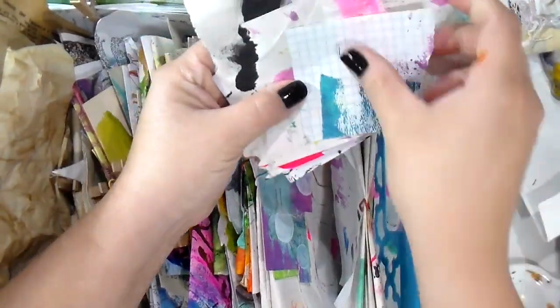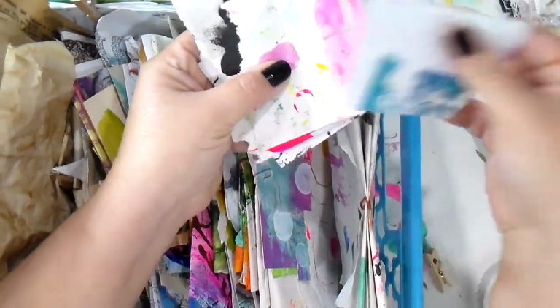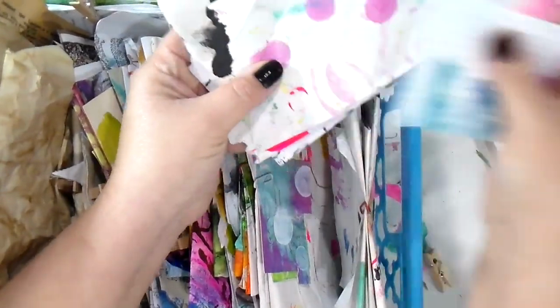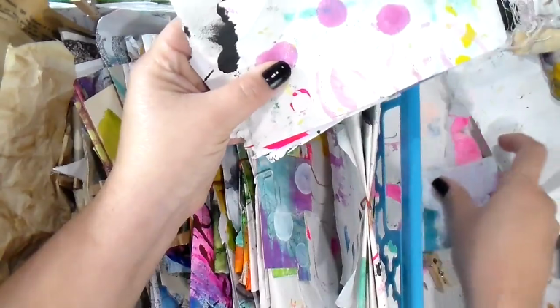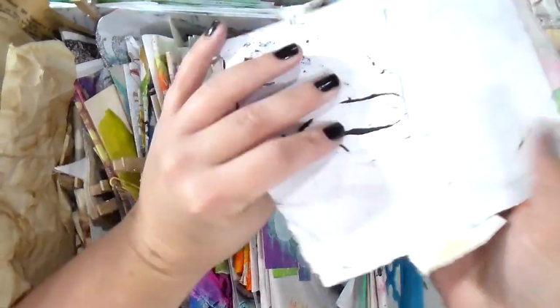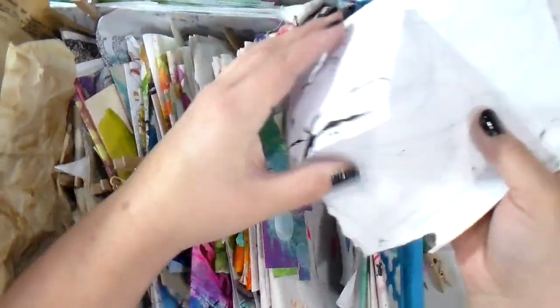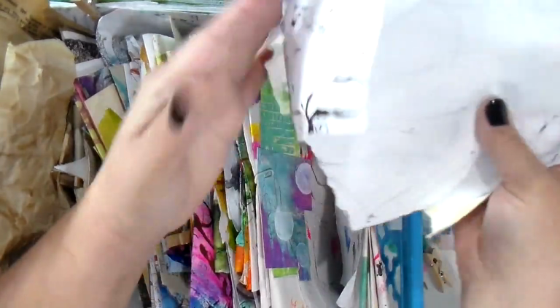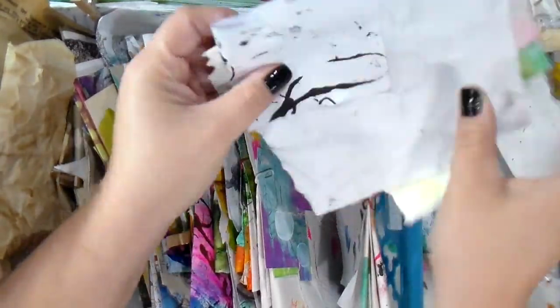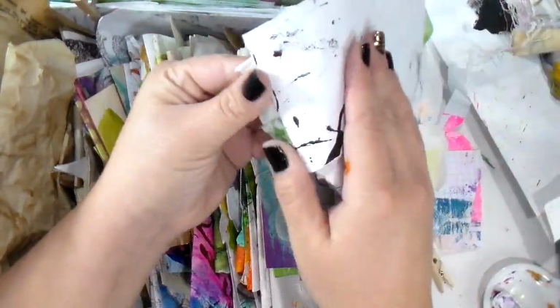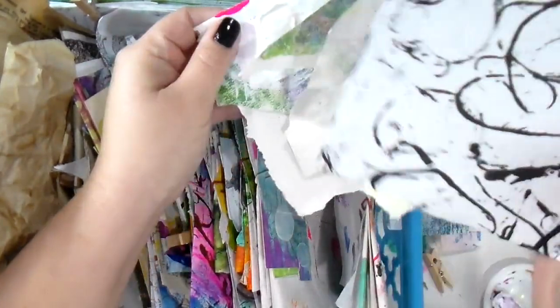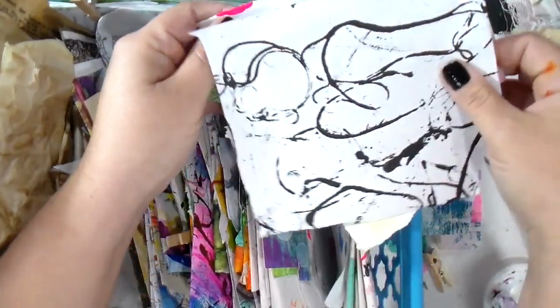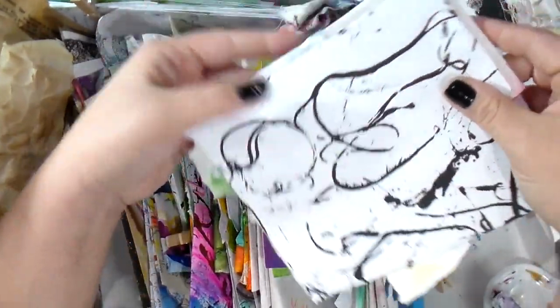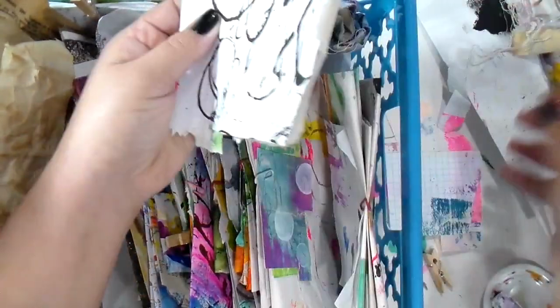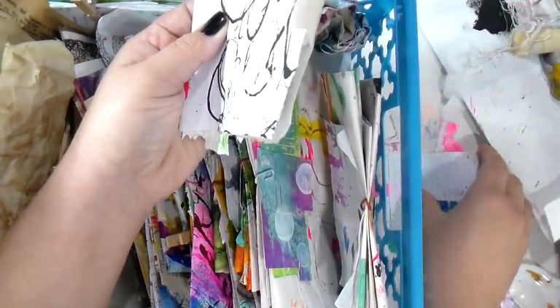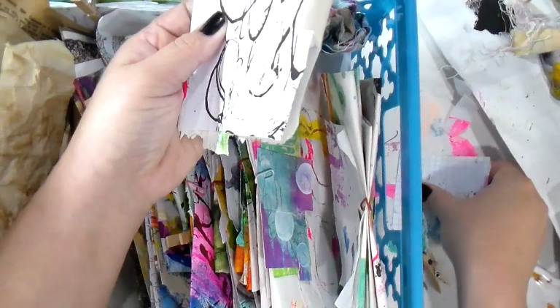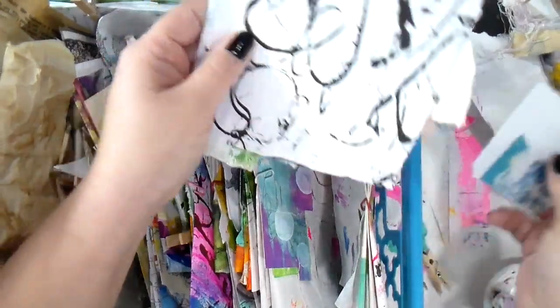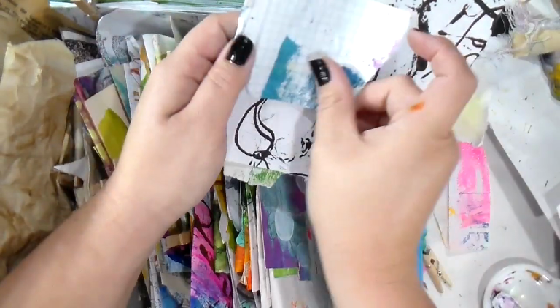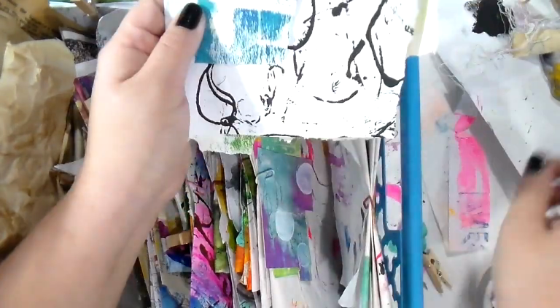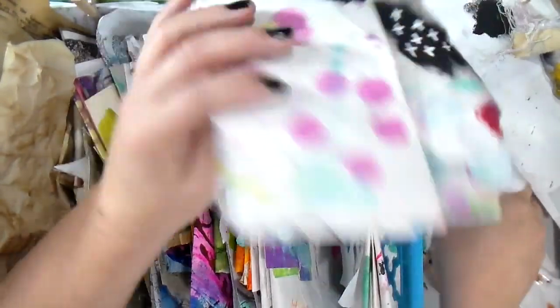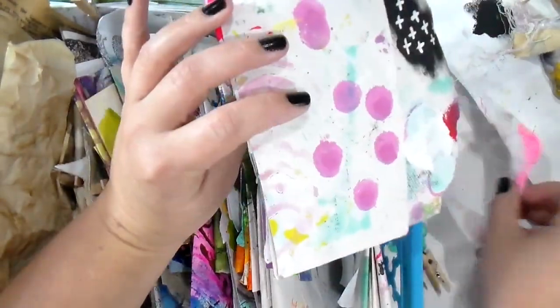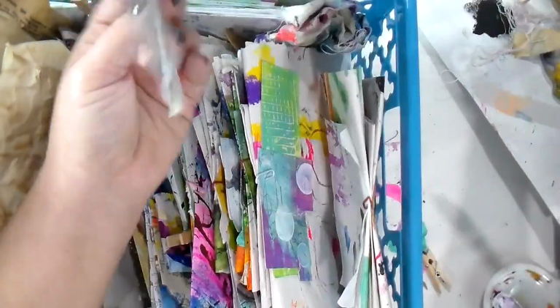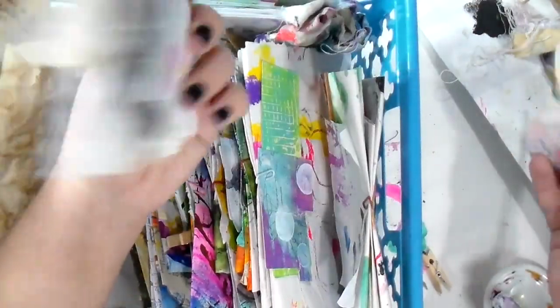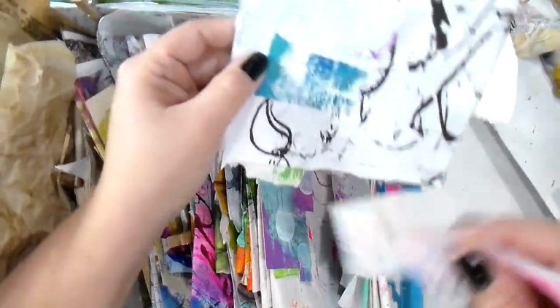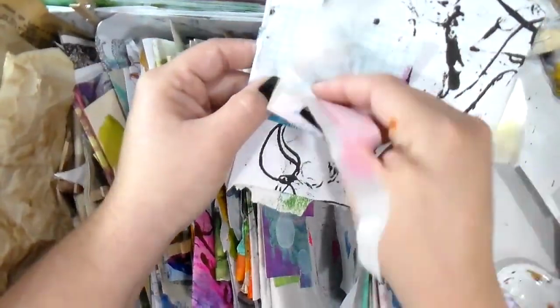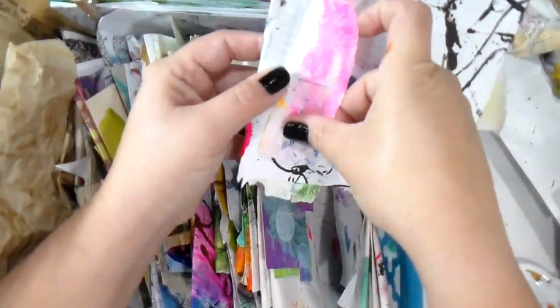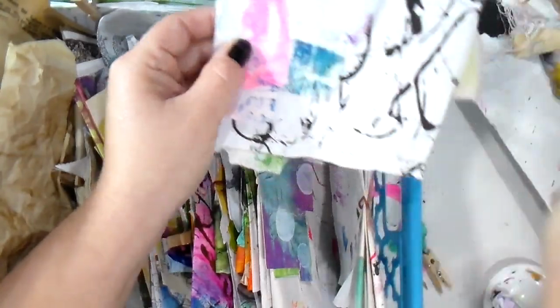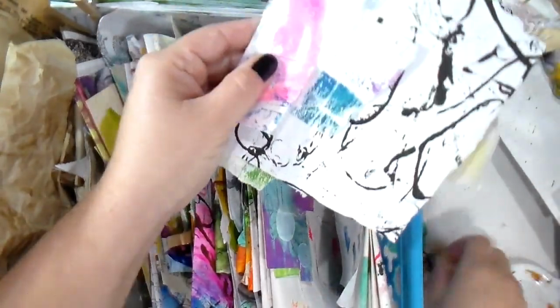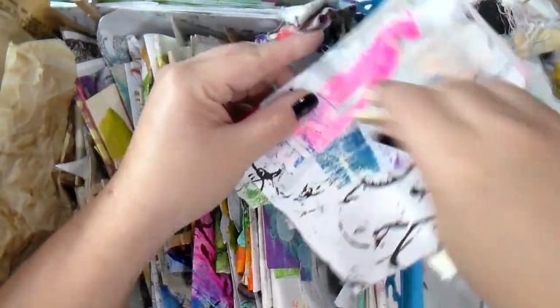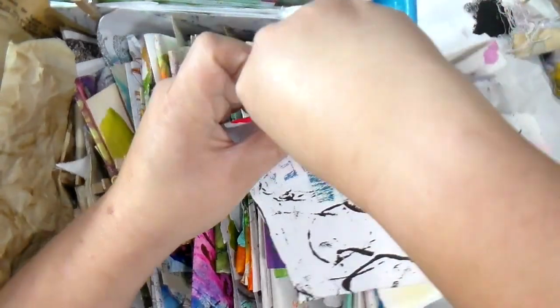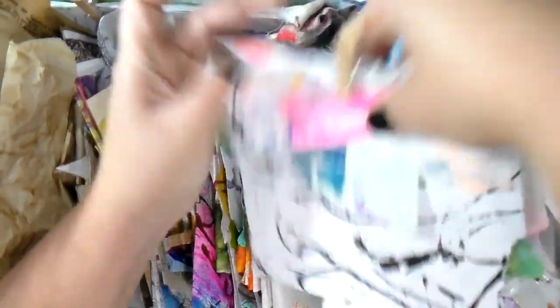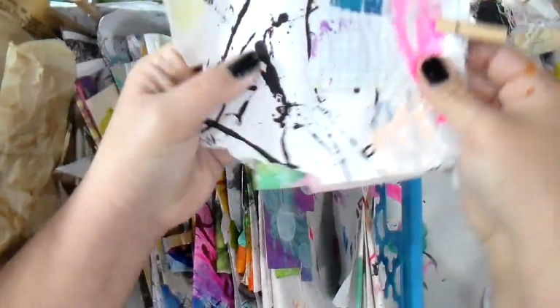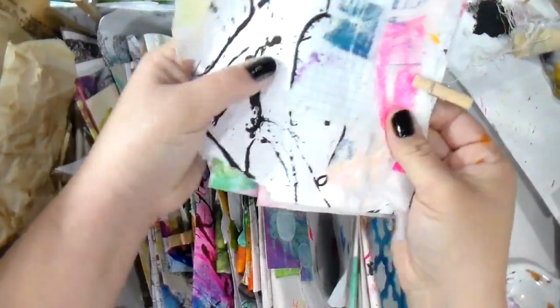These are just scraps of bits. People were like, how did you organize? You could do it any way you wanted to. I just kind of did it with things that I thought would work well together.